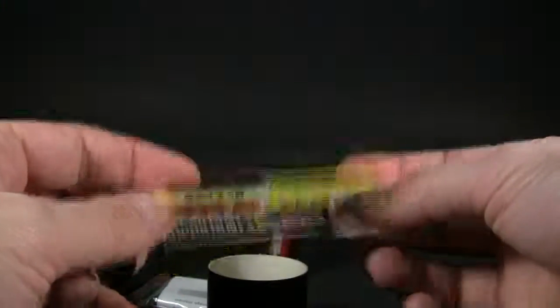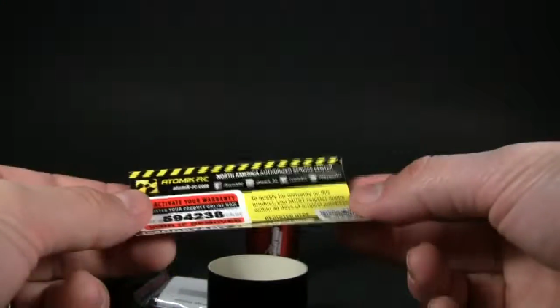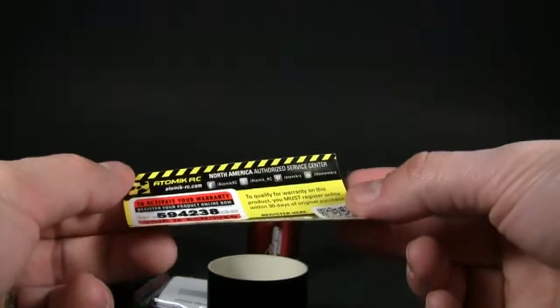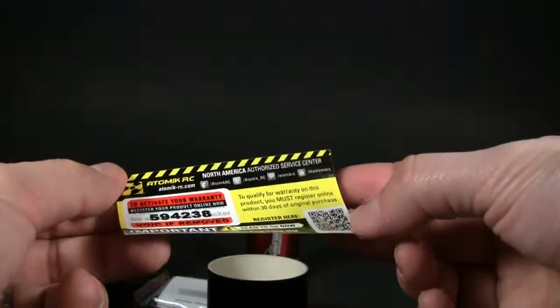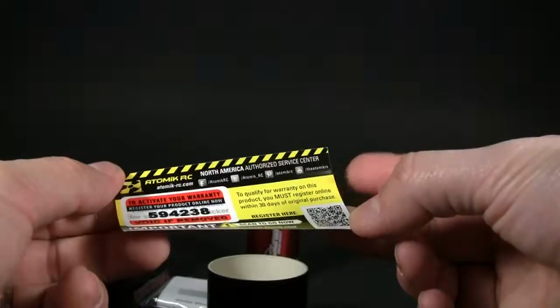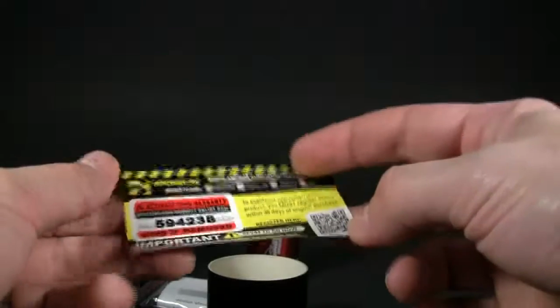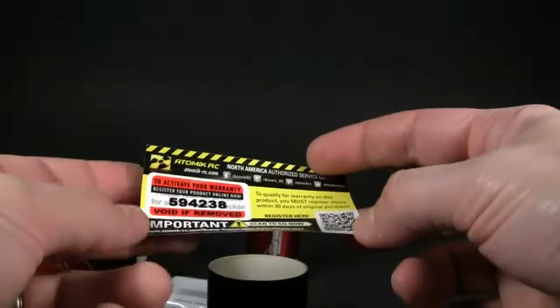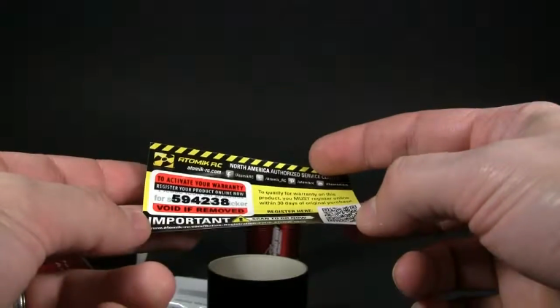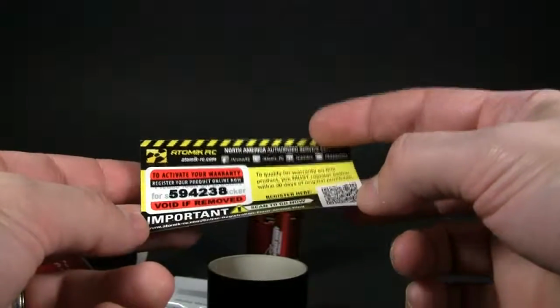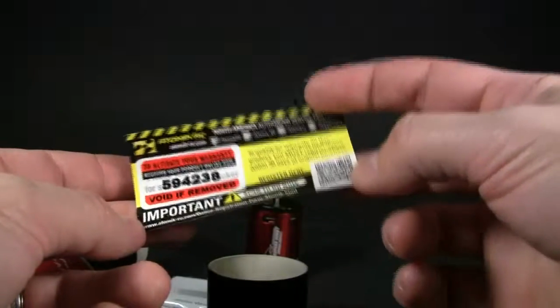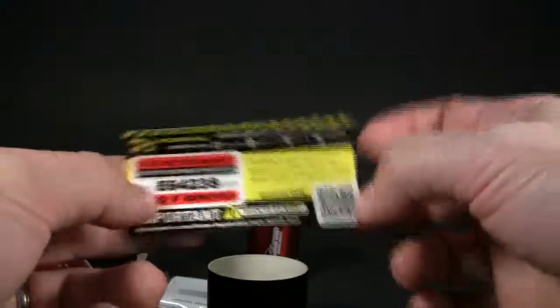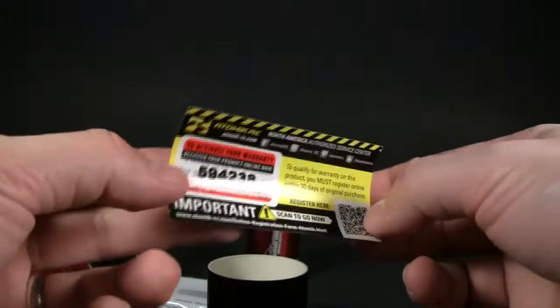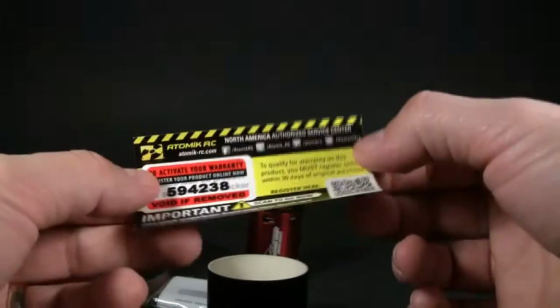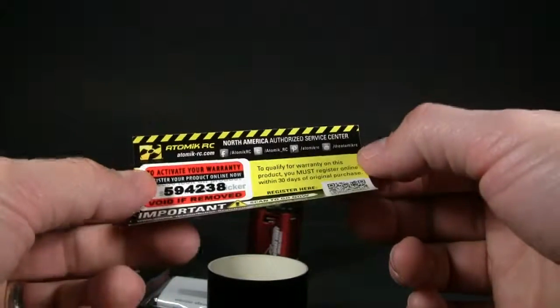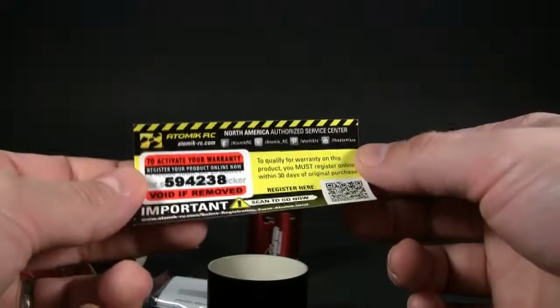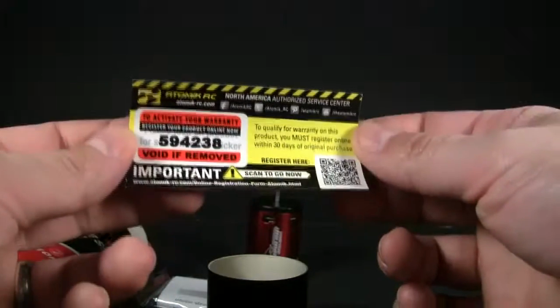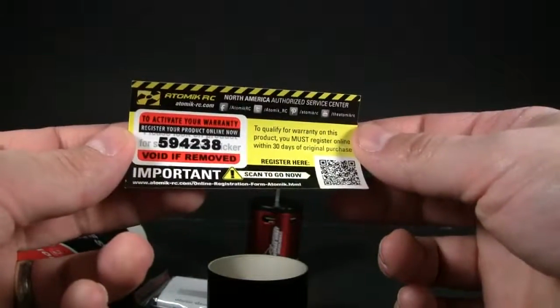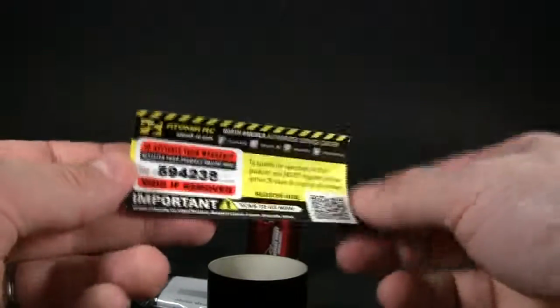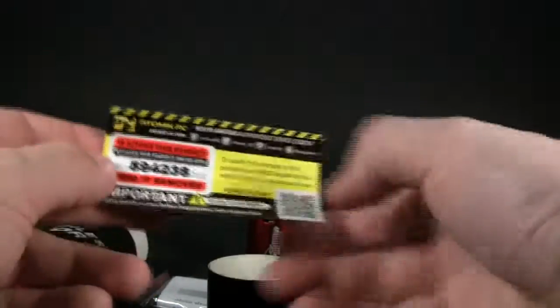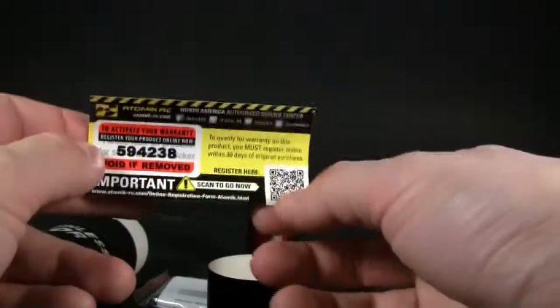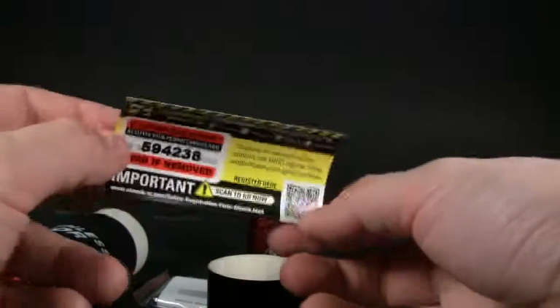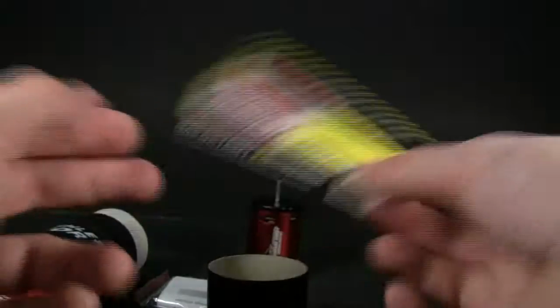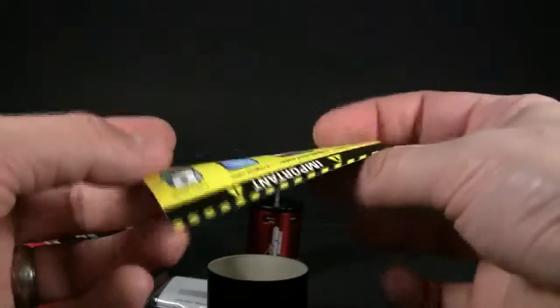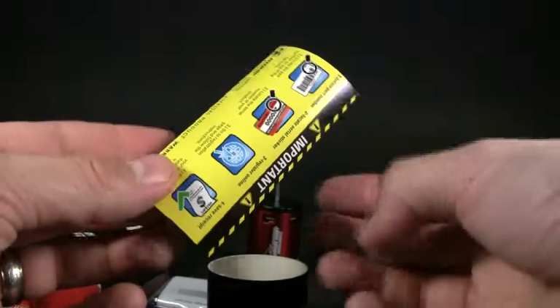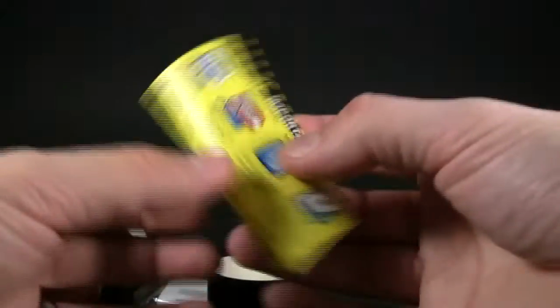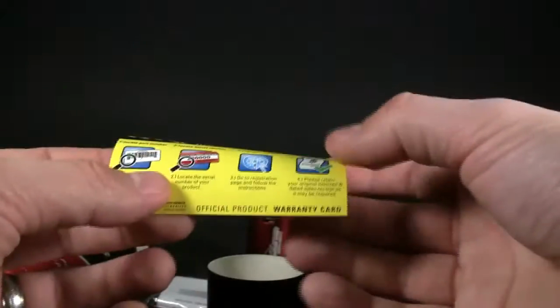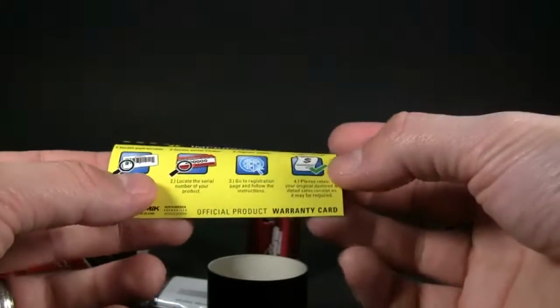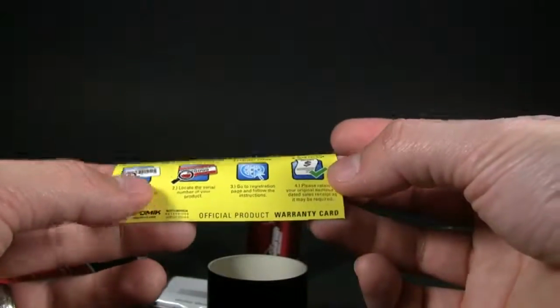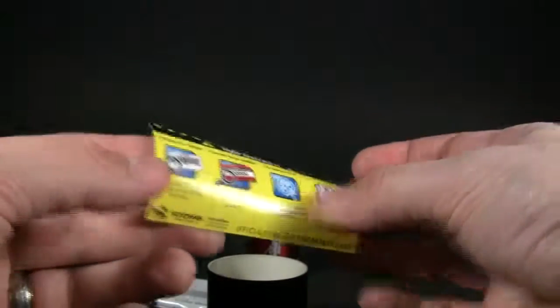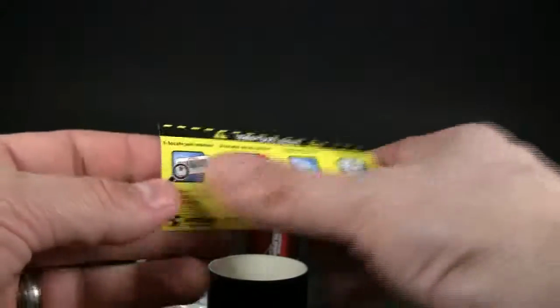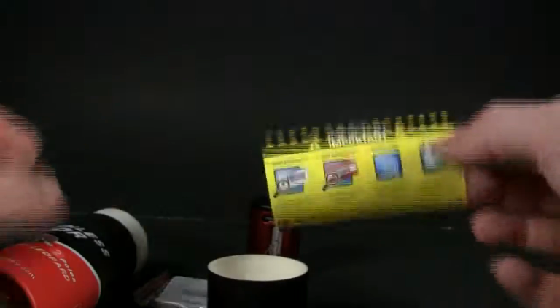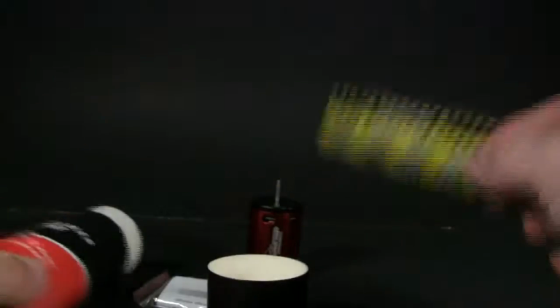Anyway, it looks like there's also a little warranty card here. You can actually scan it to register your product, and it tells you how to do that right there.